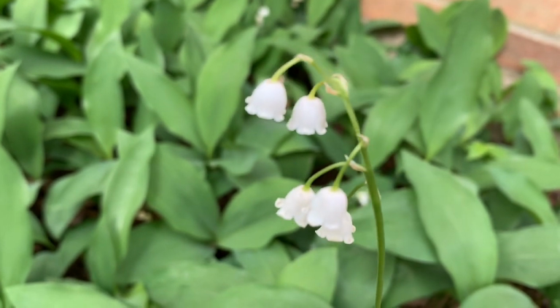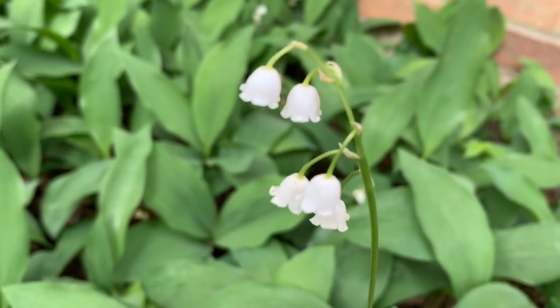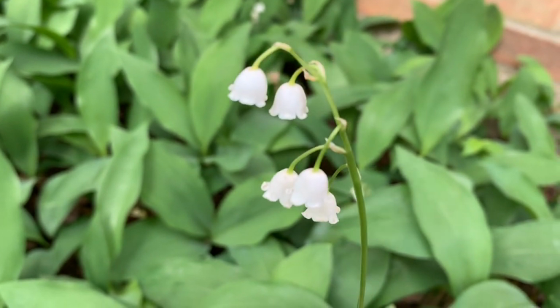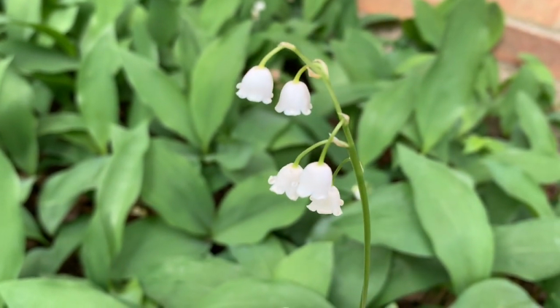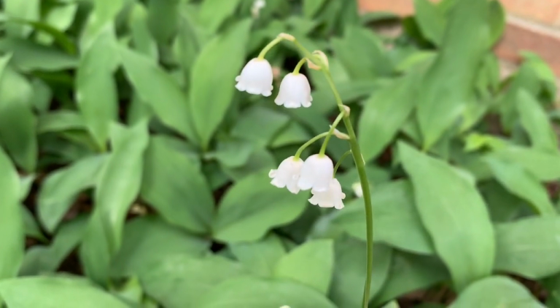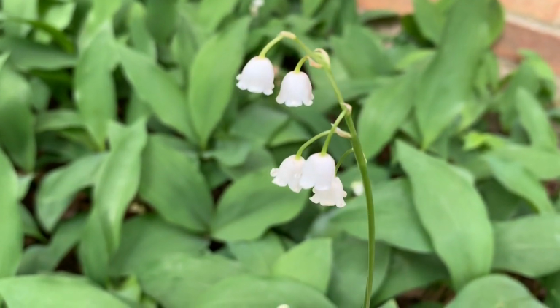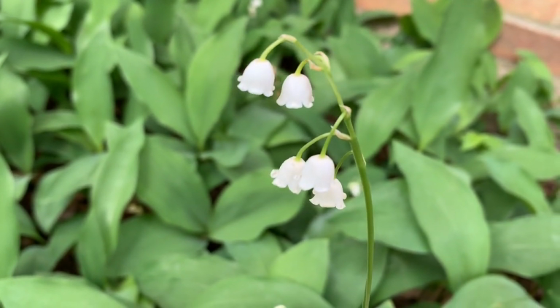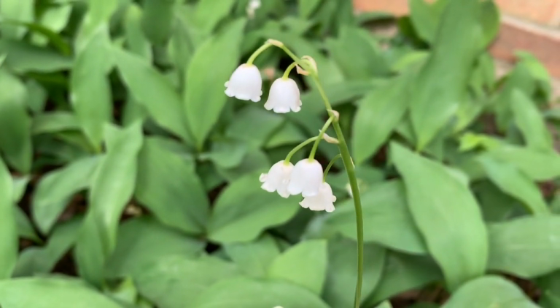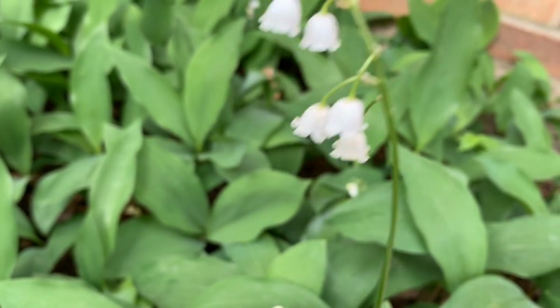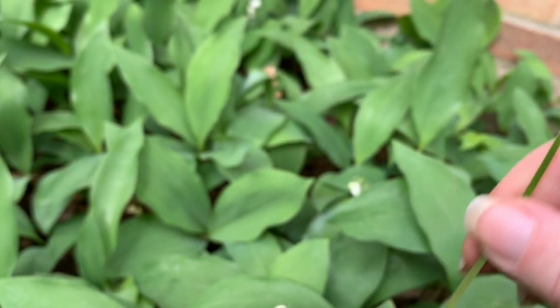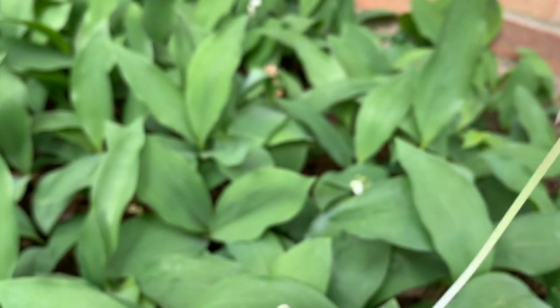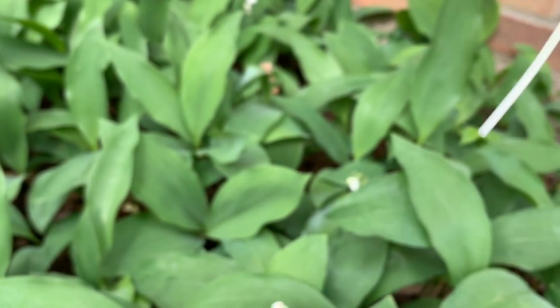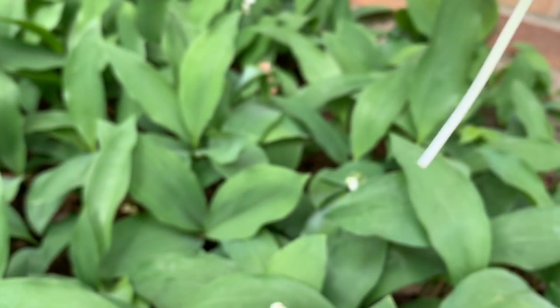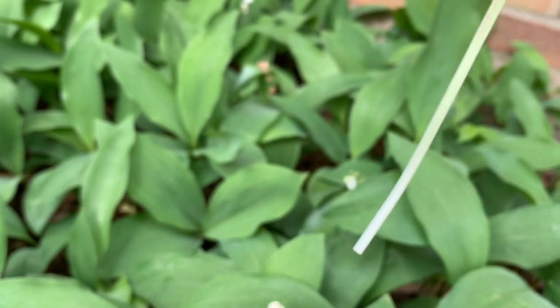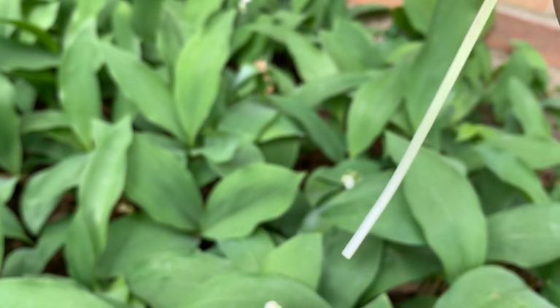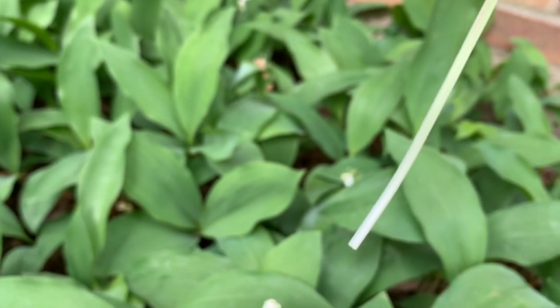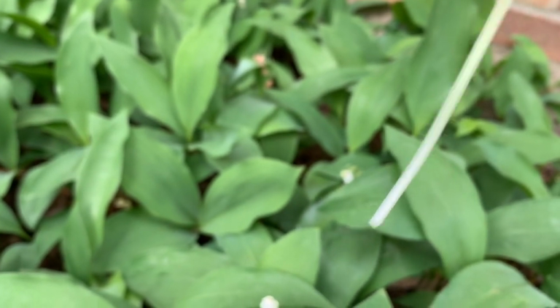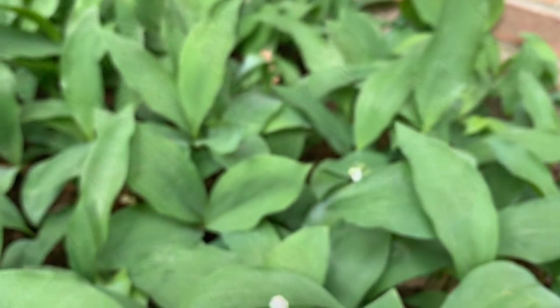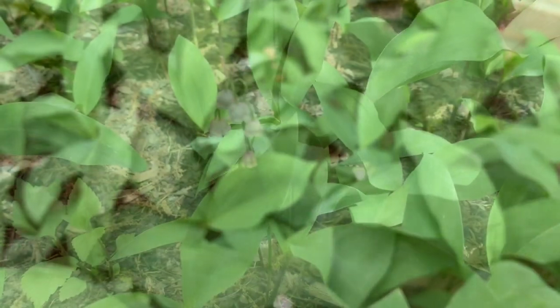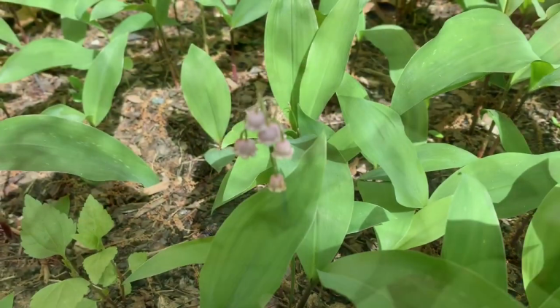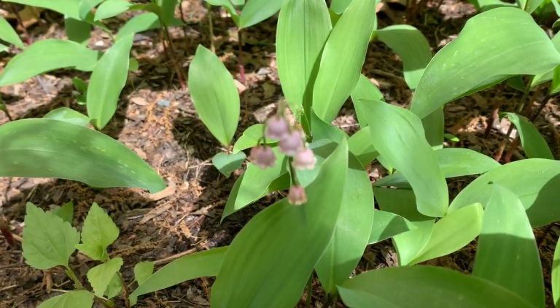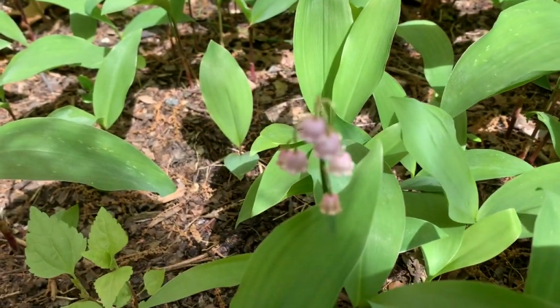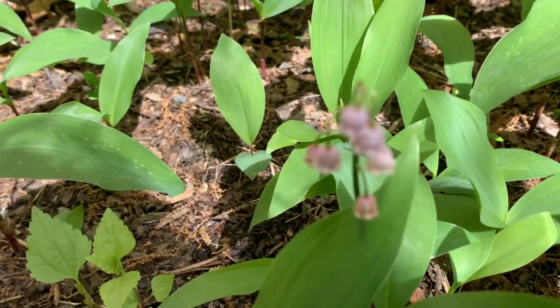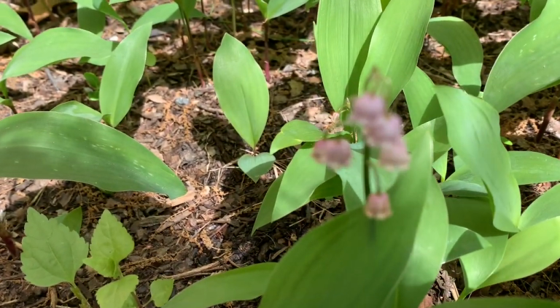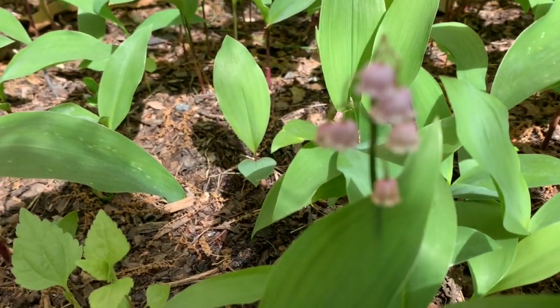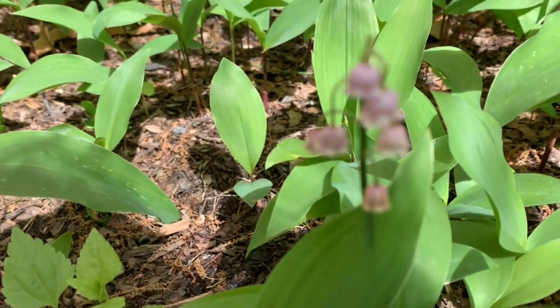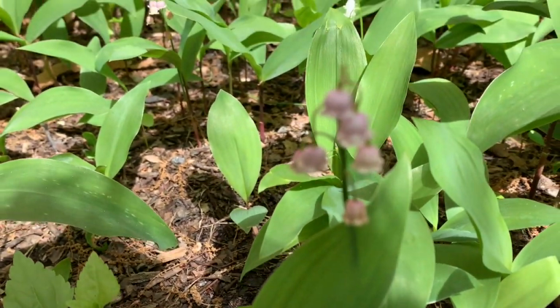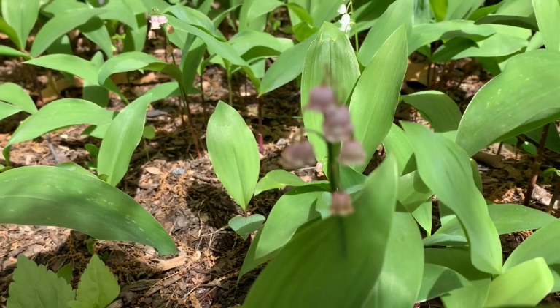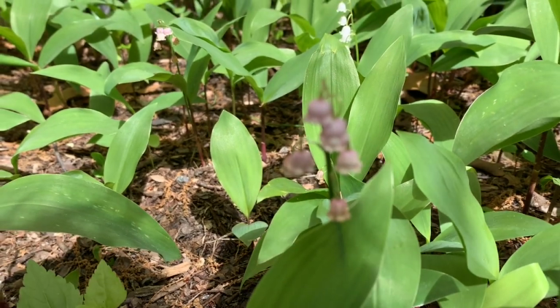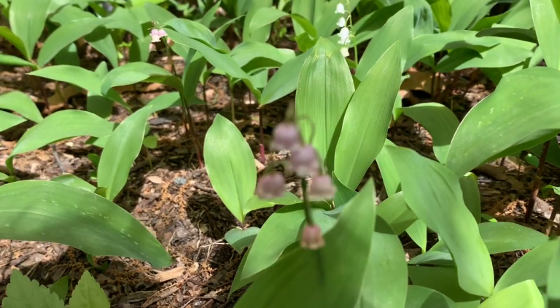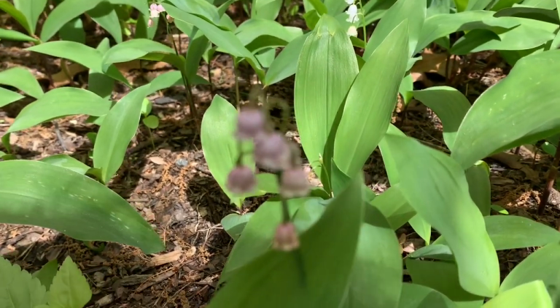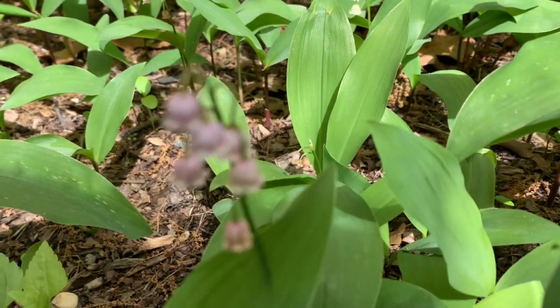The scent of their blooms in spring is lemony fresh. To pick some Lily of the Valley flowers to enjoy indoors, grasp their stem down at the base, then pull firmly upwards in one smooth motion.